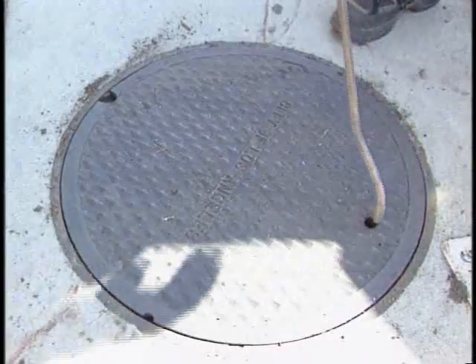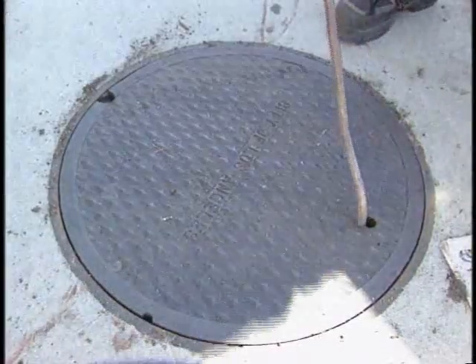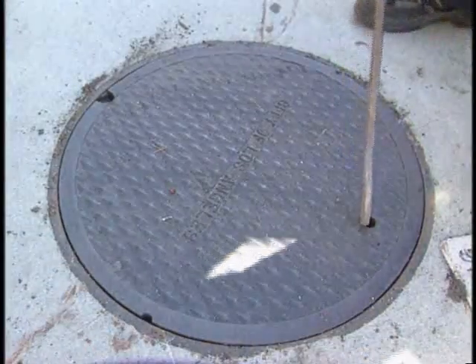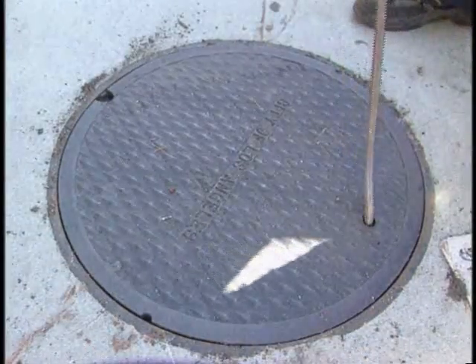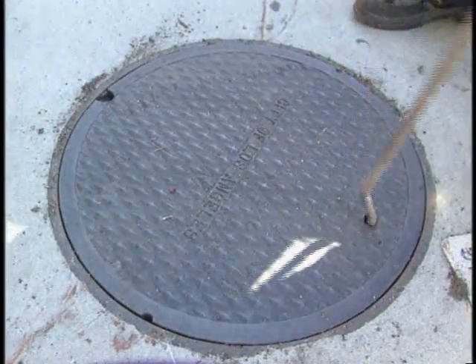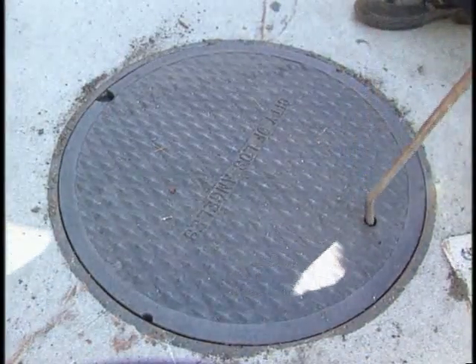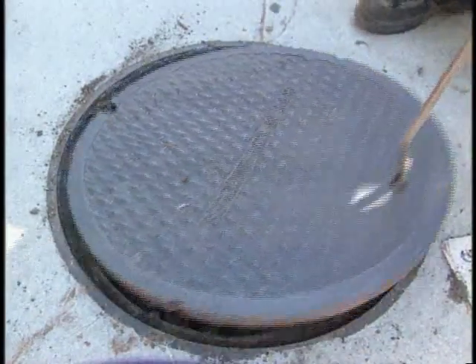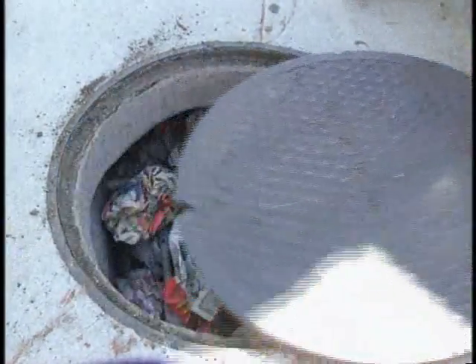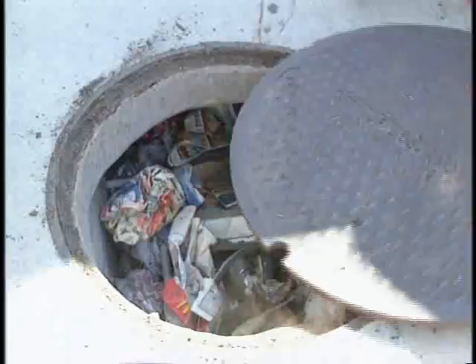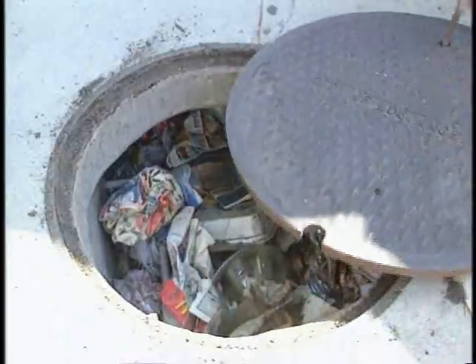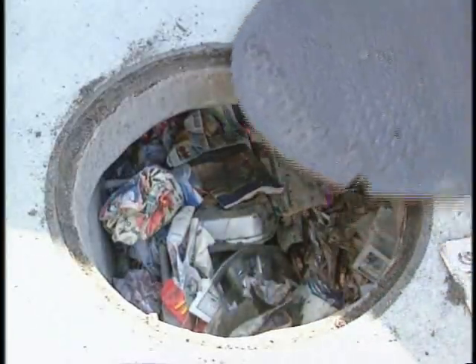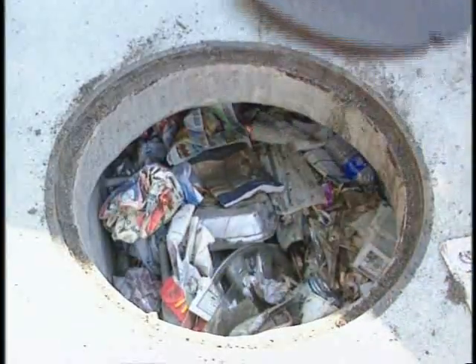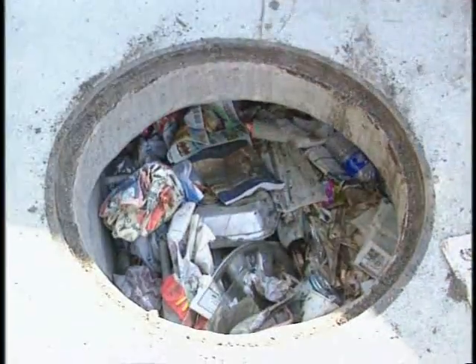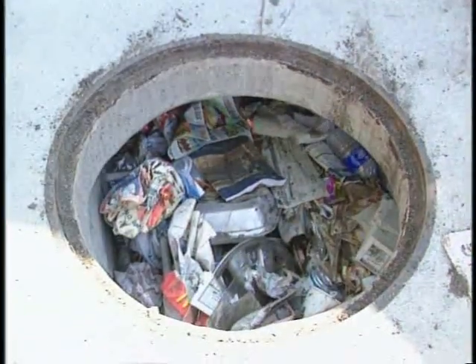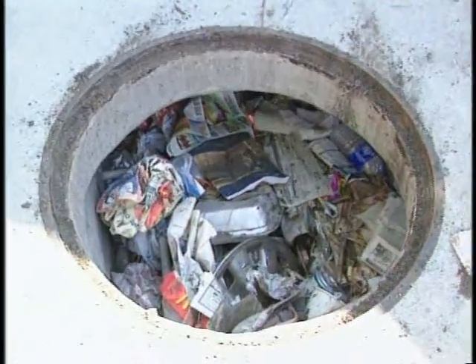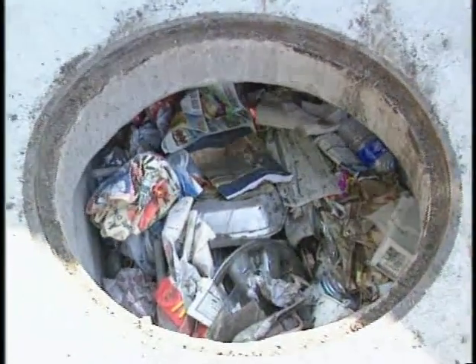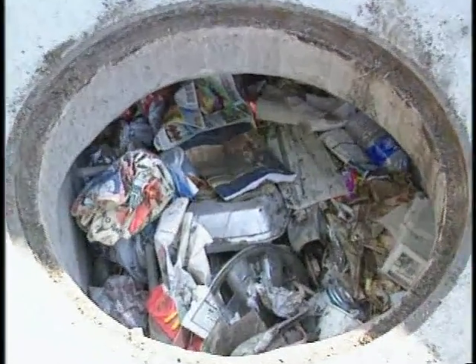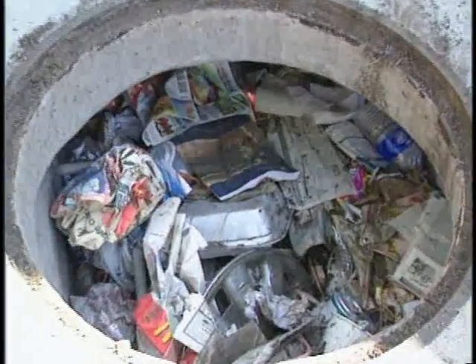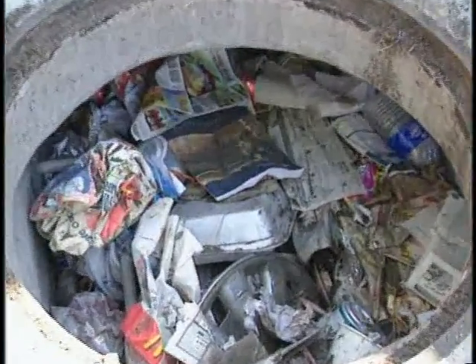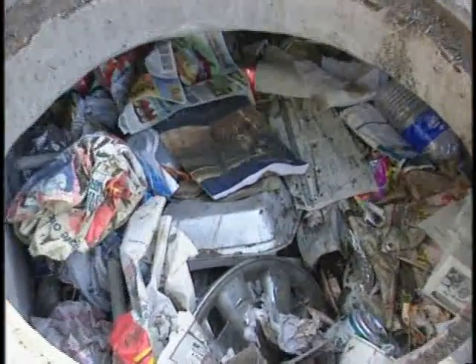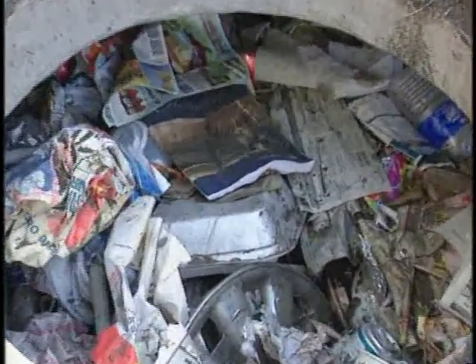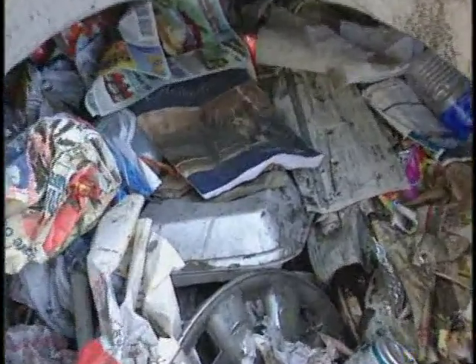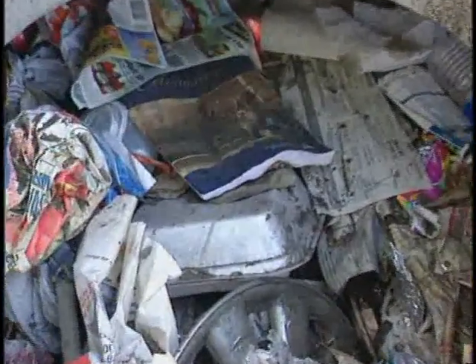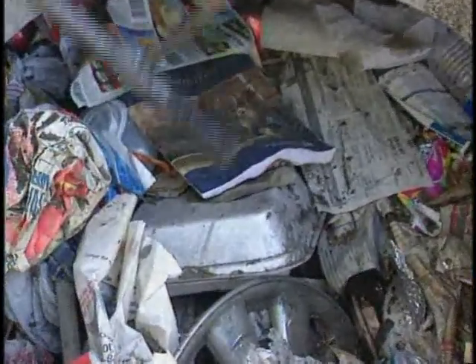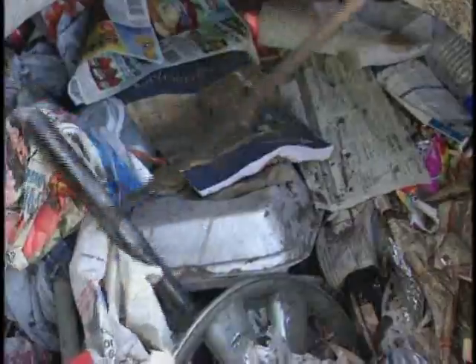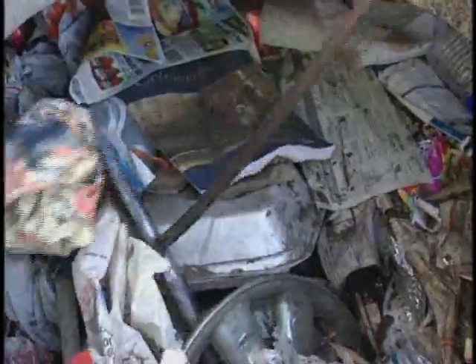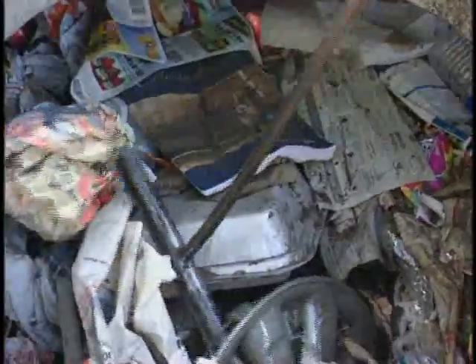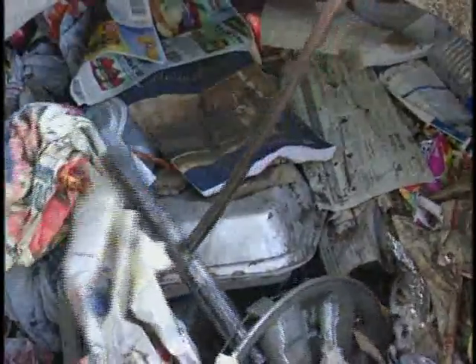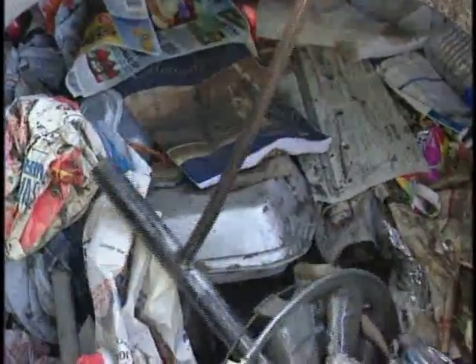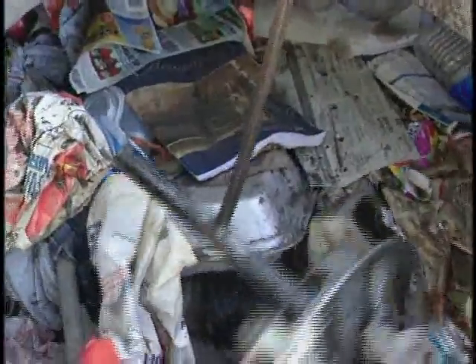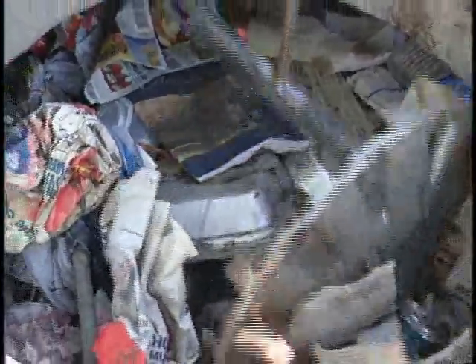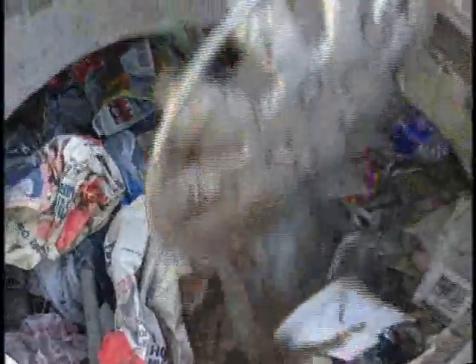The city of Los Angeles has more than 35,000 catch basins throughout the entire city, and our crews go out and clean these catch basins on a daily basis.